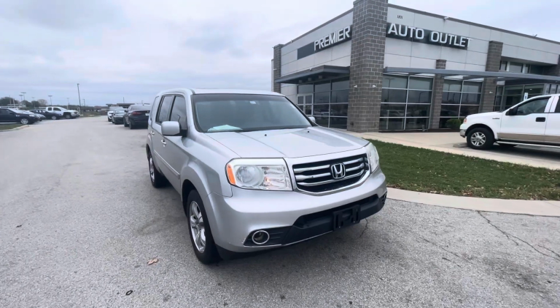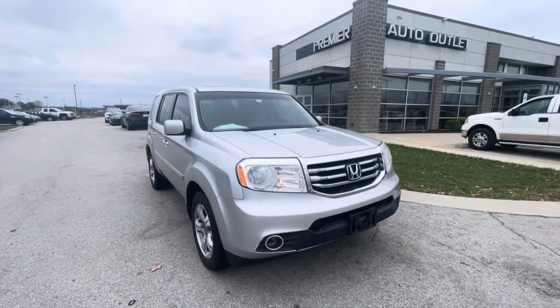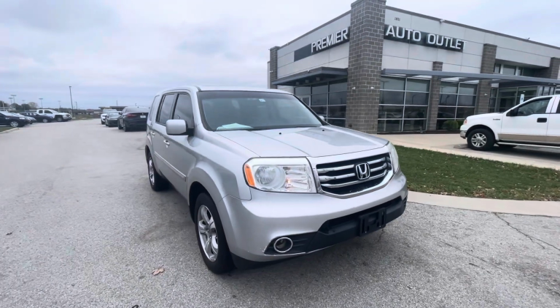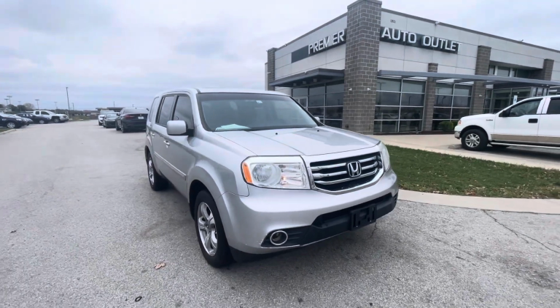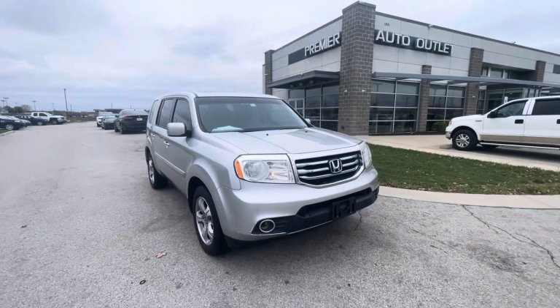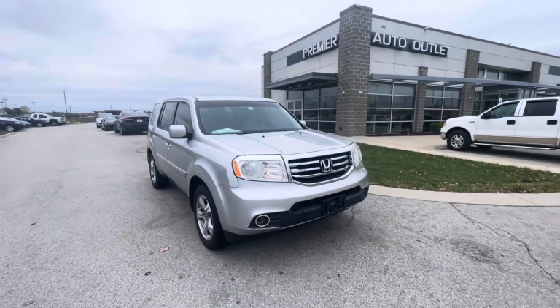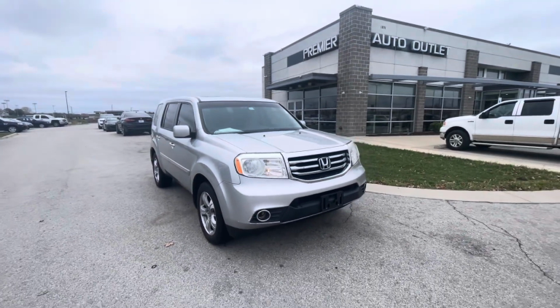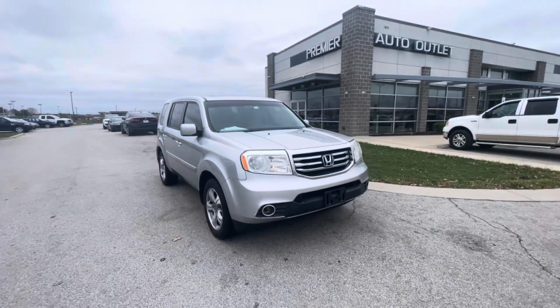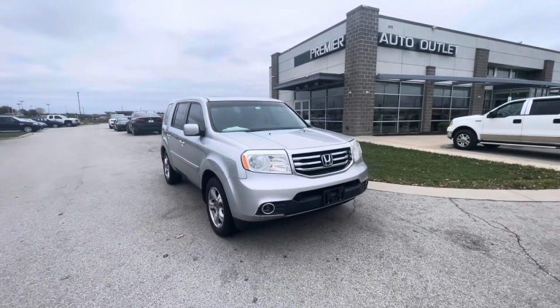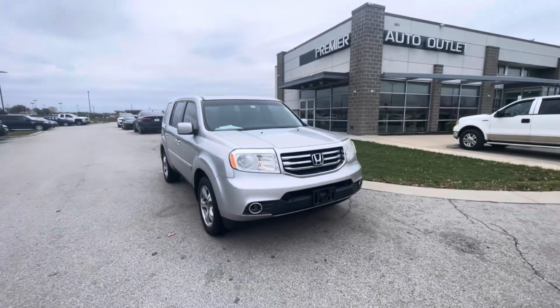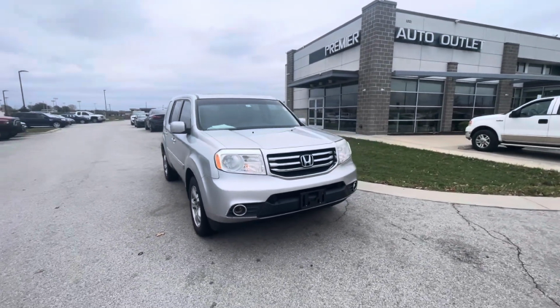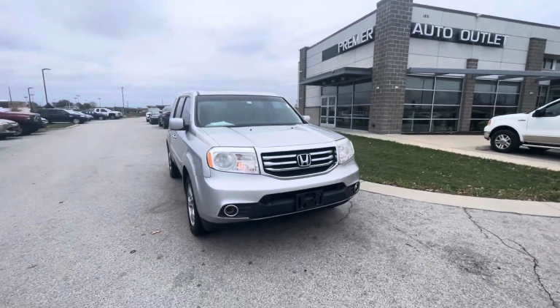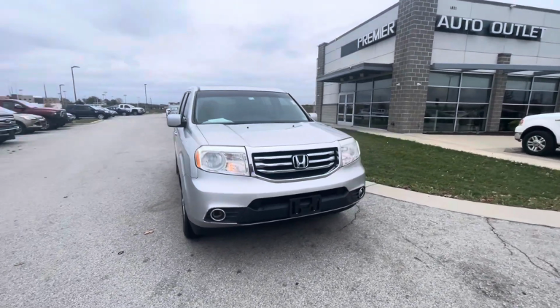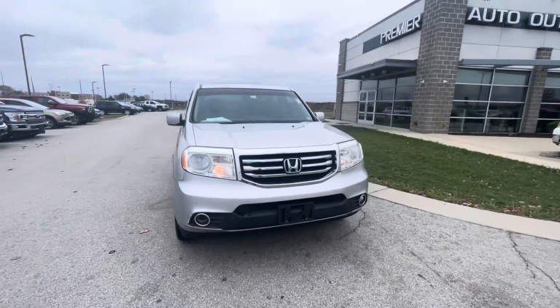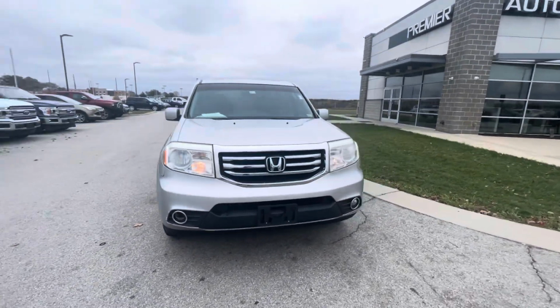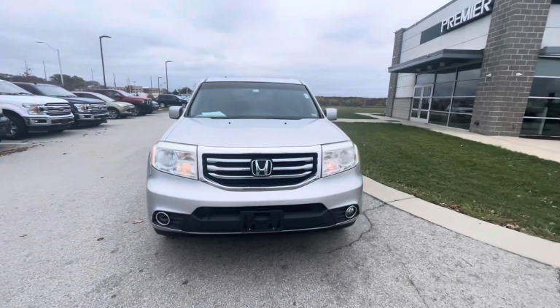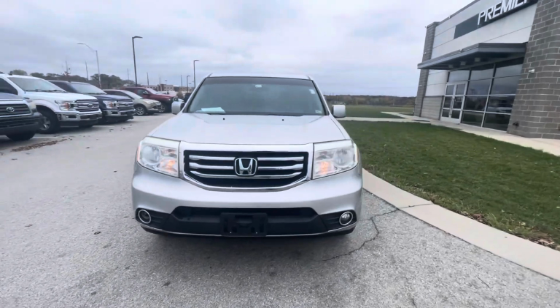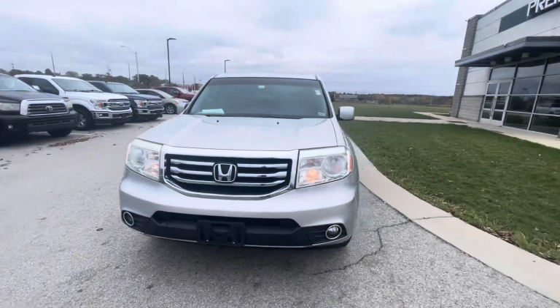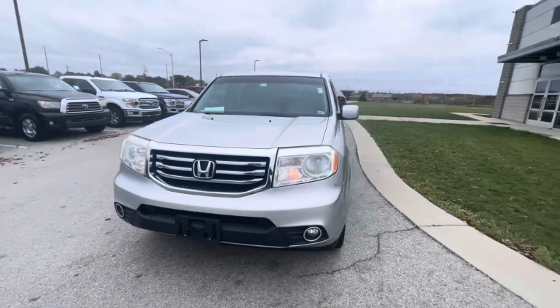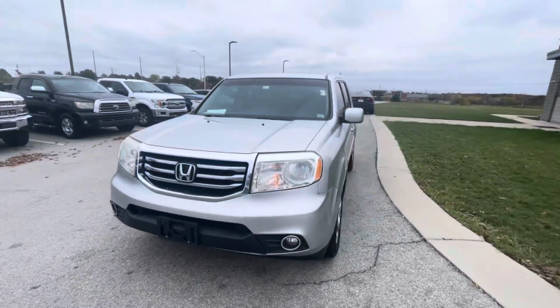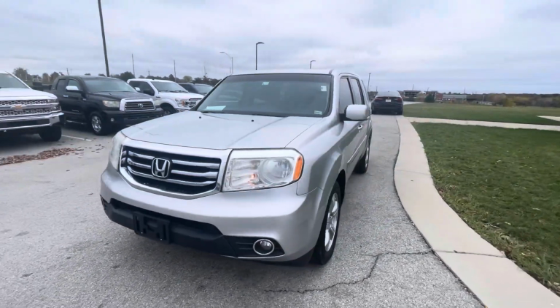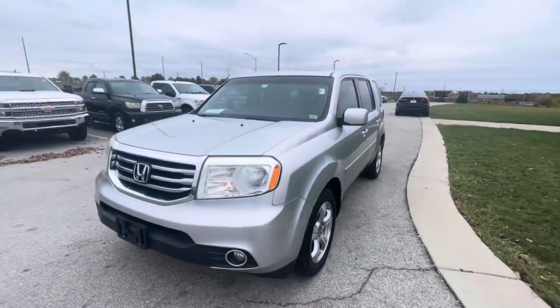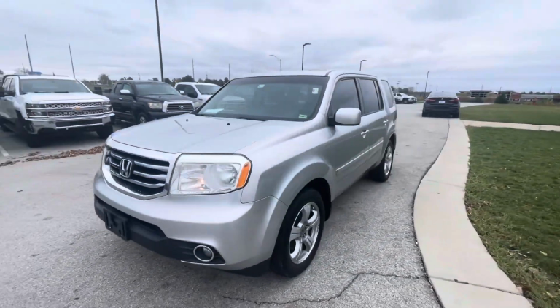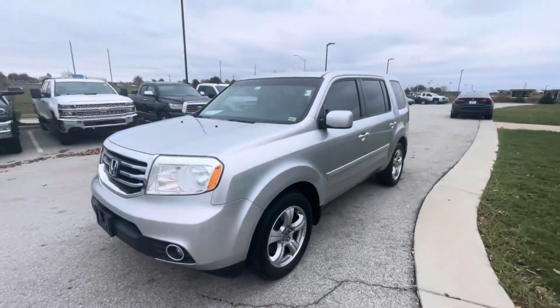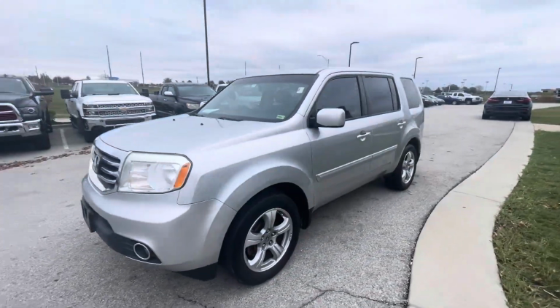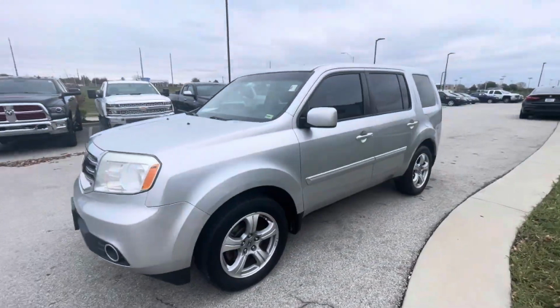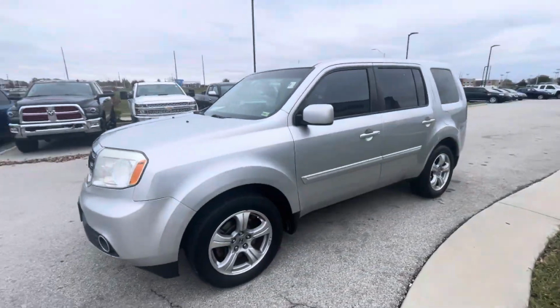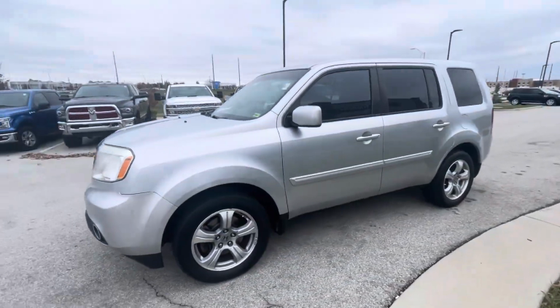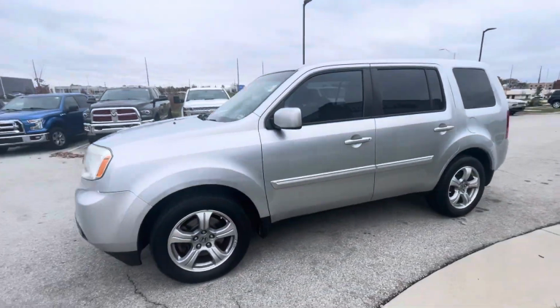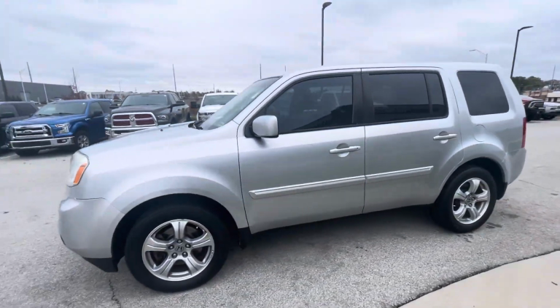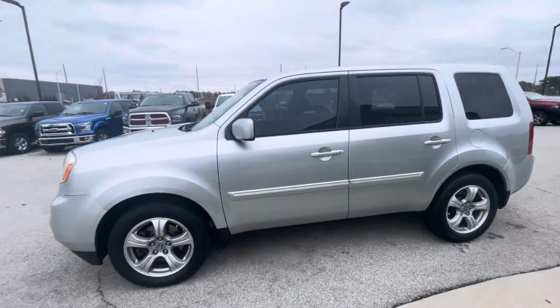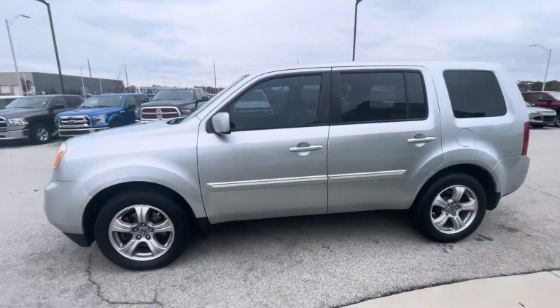Hi Cassandra, this is Gustavo from Premier Railroad Outlet. Today I just want to shoot a quick video for you regarding your internet inquiry about the 2012 Honda Pilot.